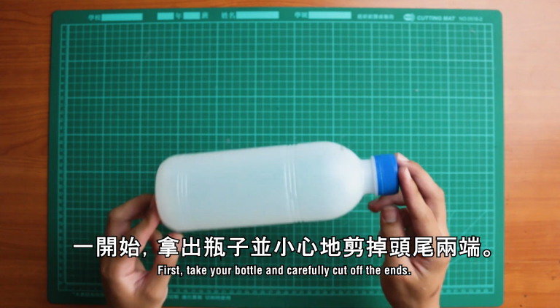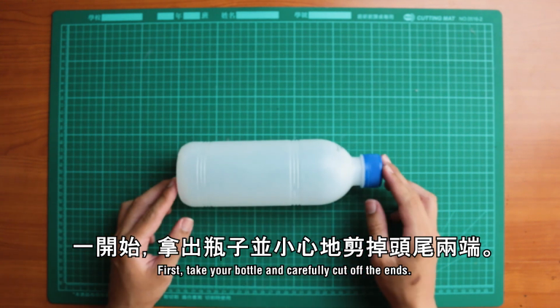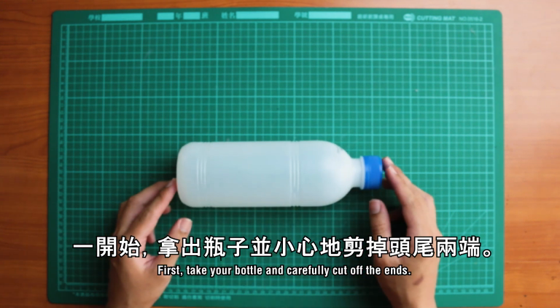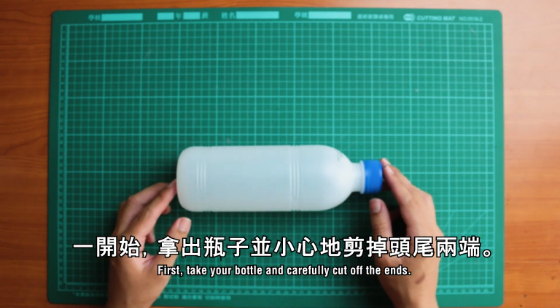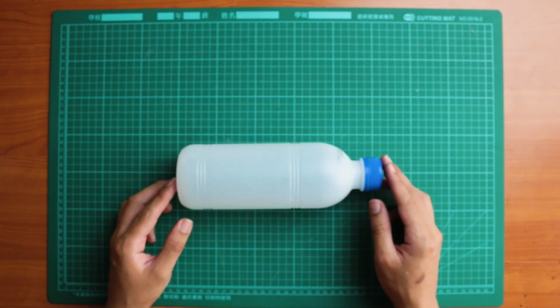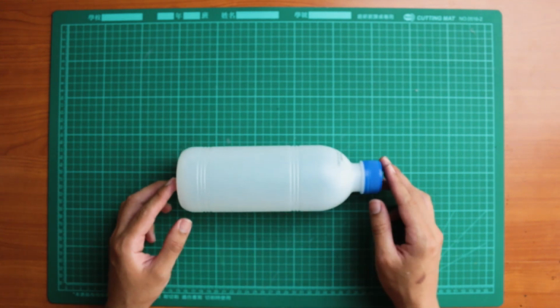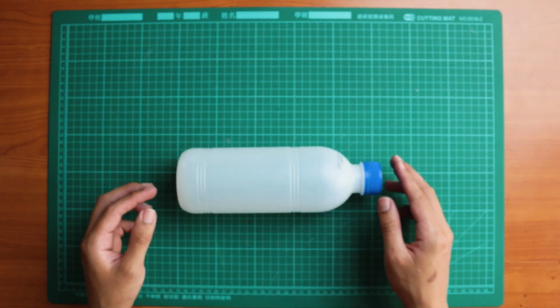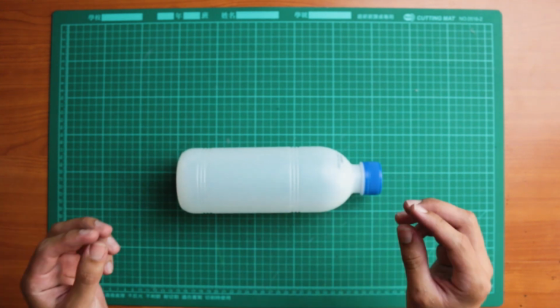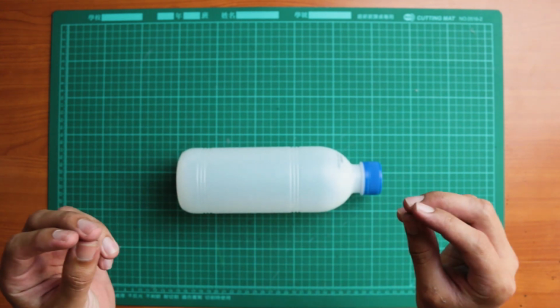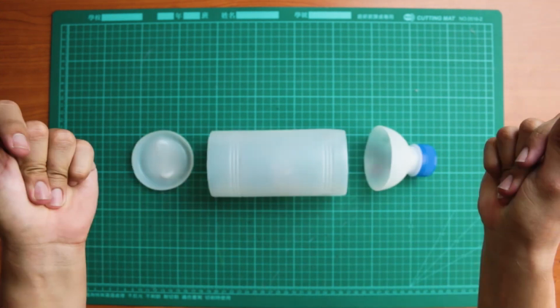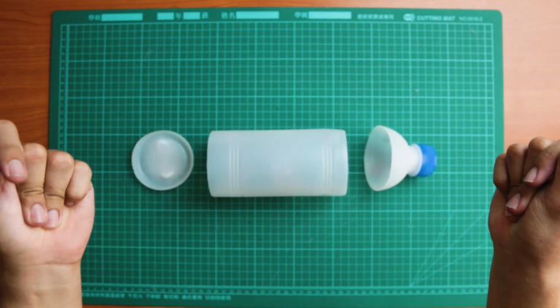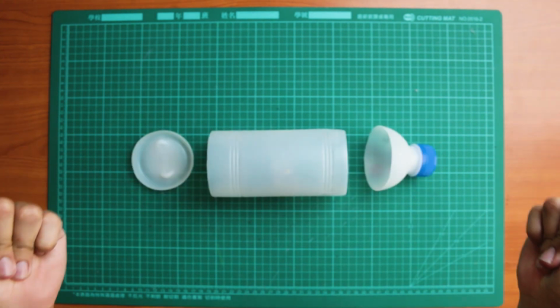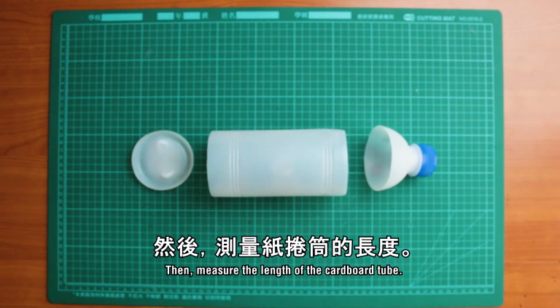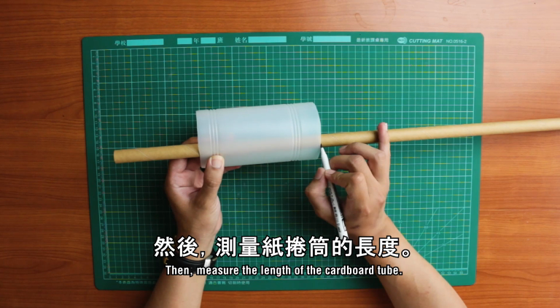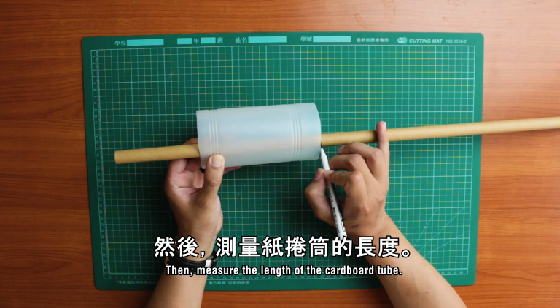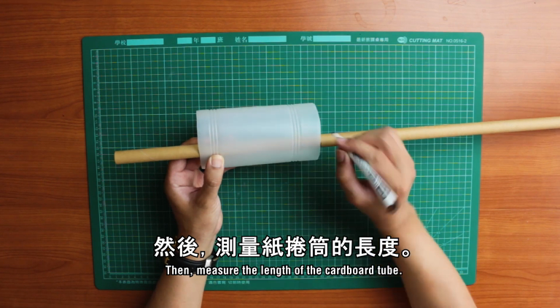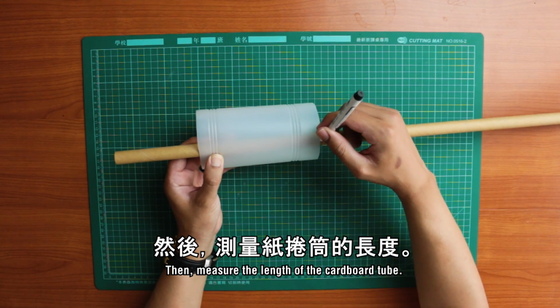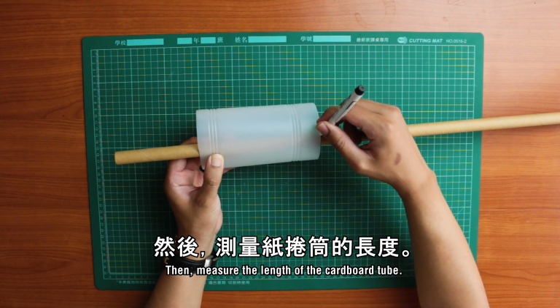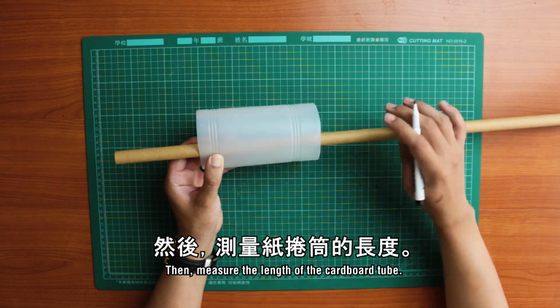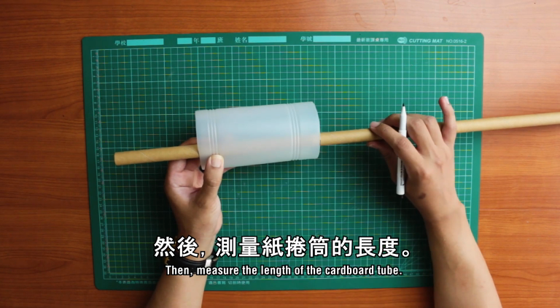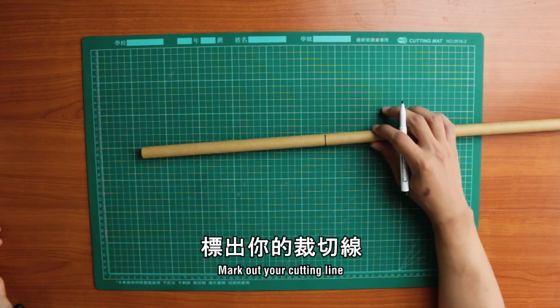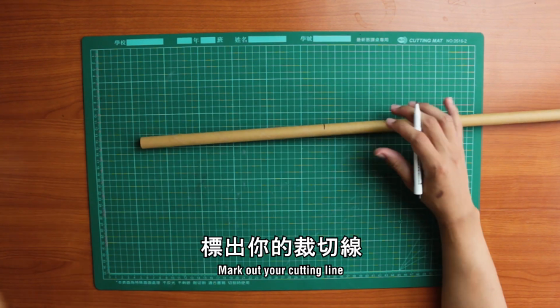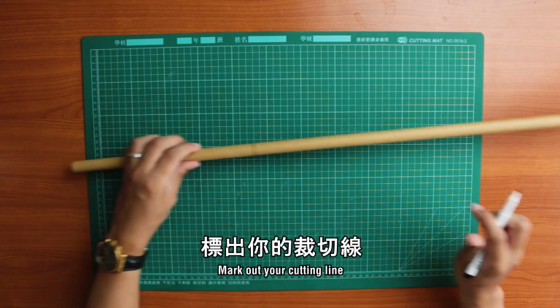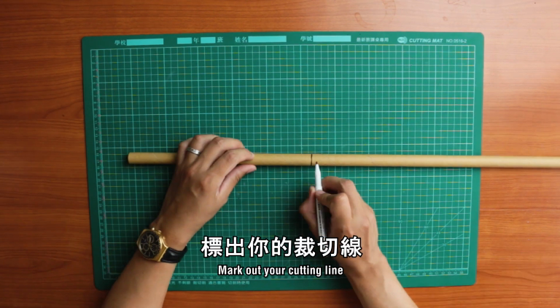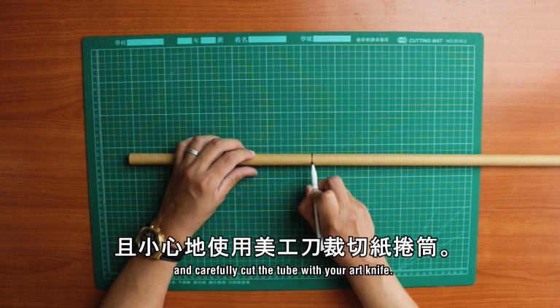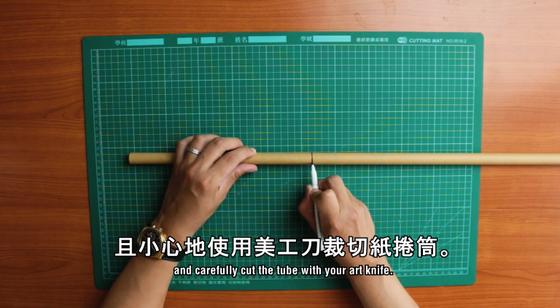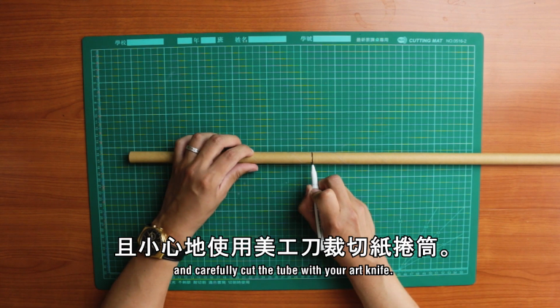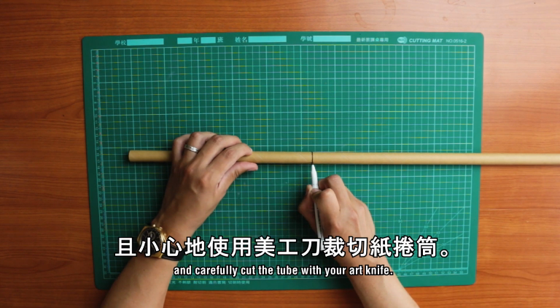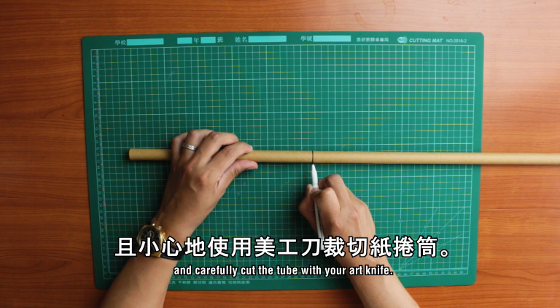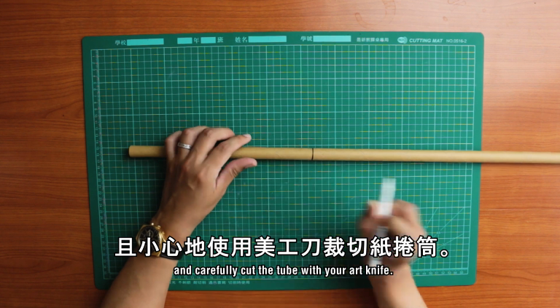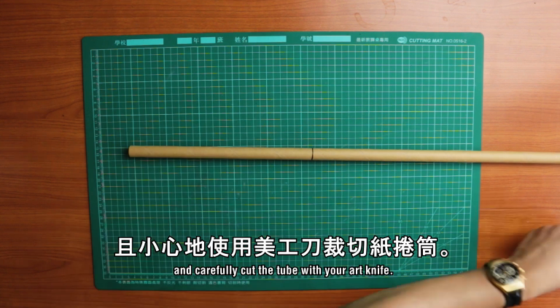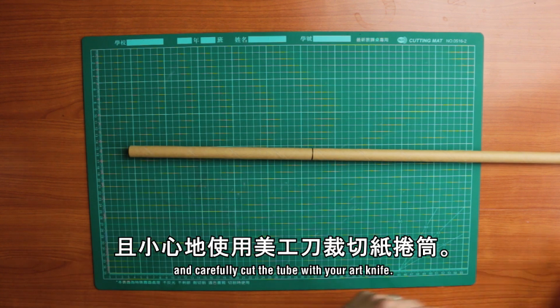First, take your bottle and carefully cut off the ends. Then measure the length of the cardboard tube, mark out your cutting line, and carefully cut the tube with your art knife.